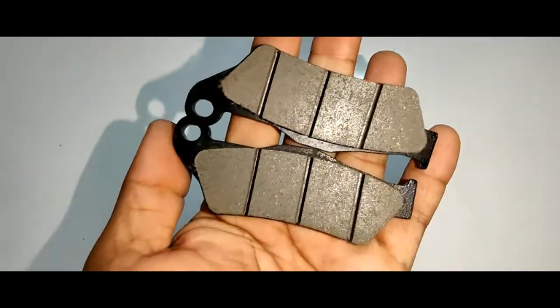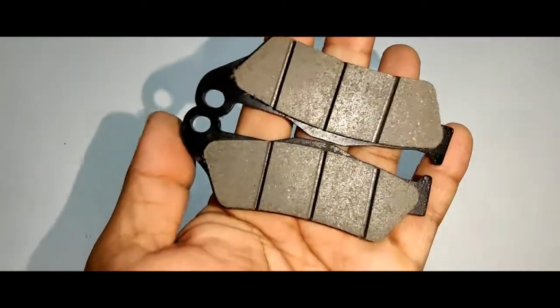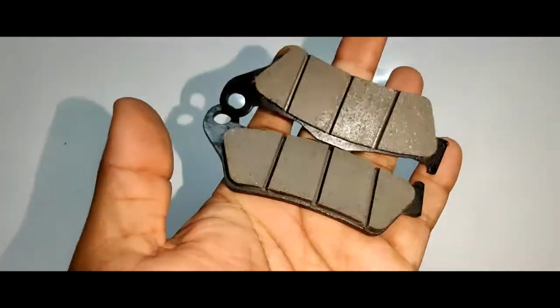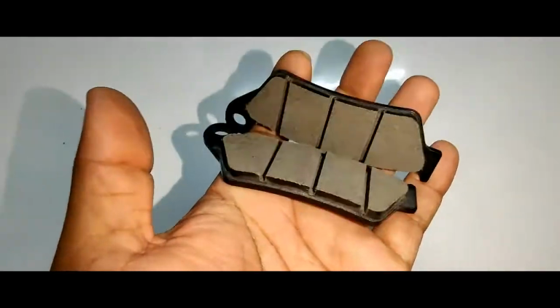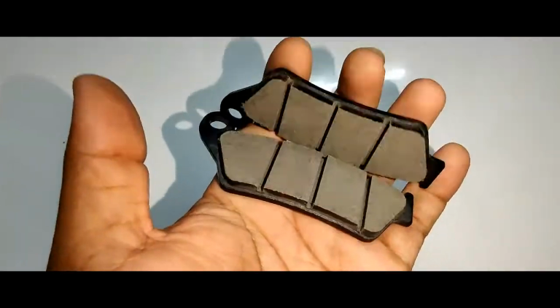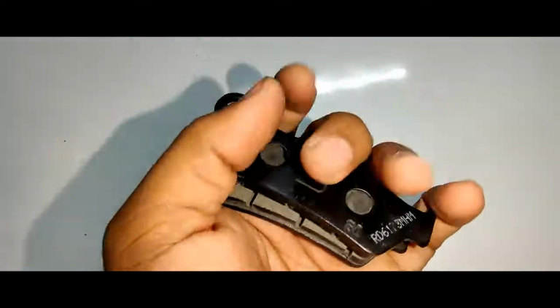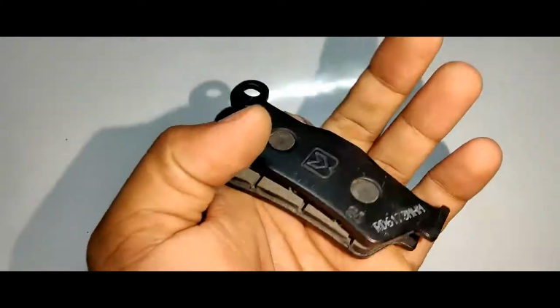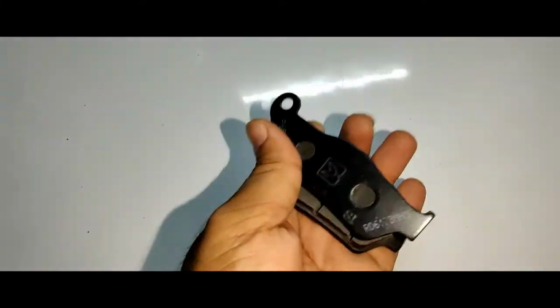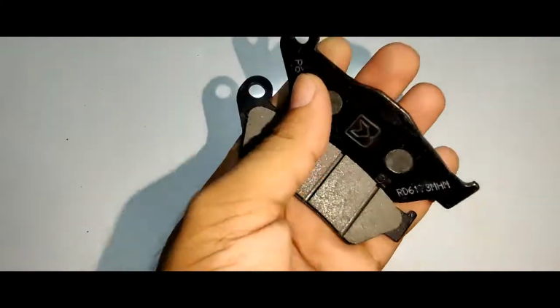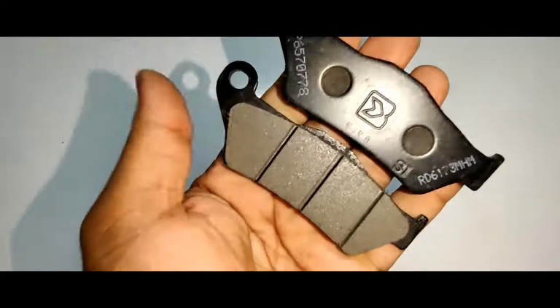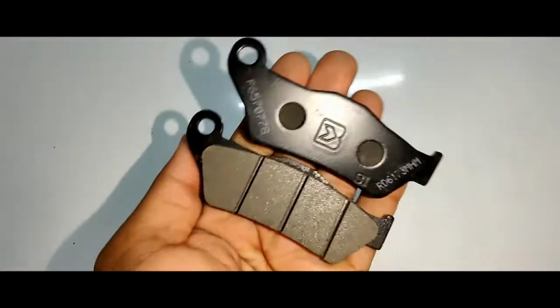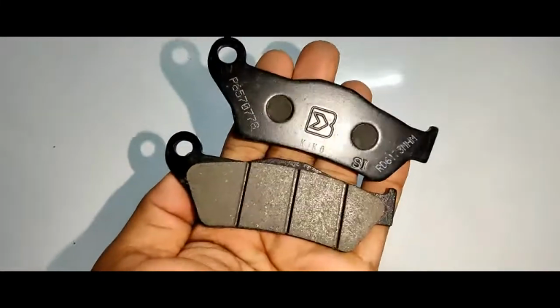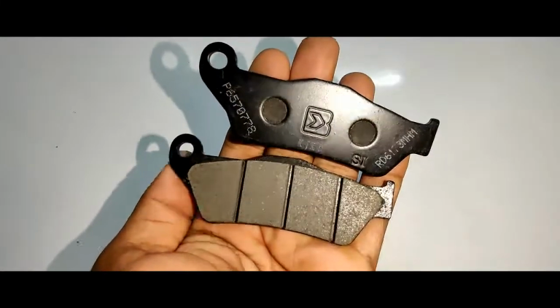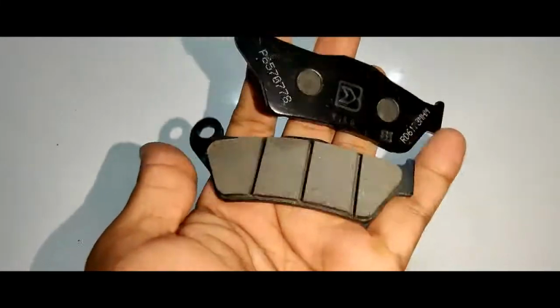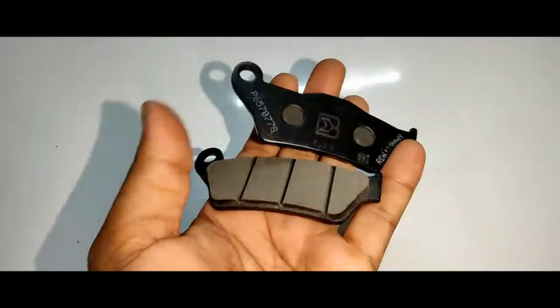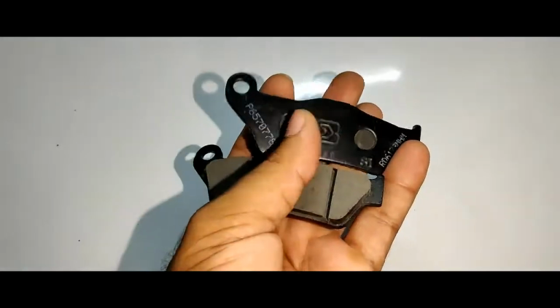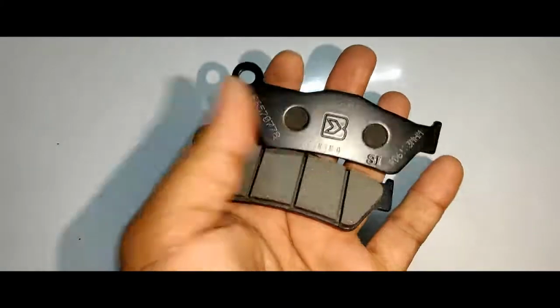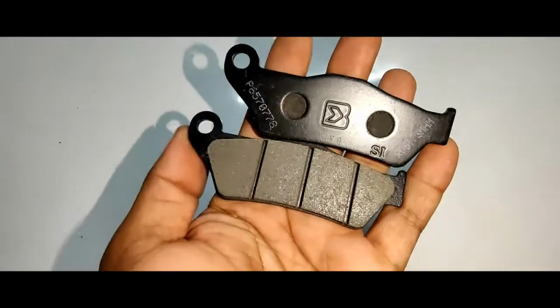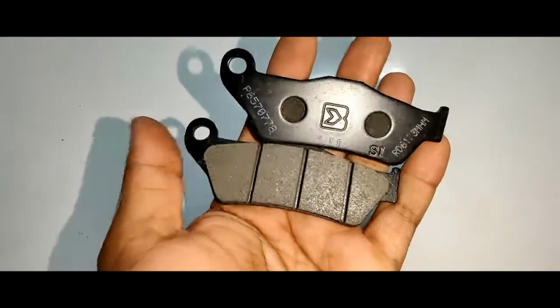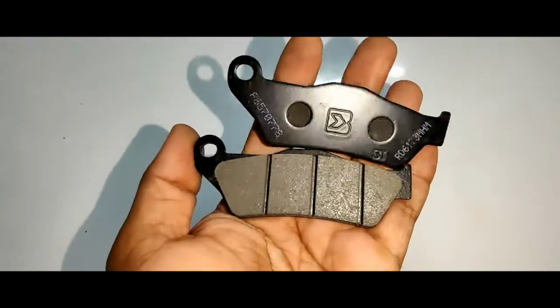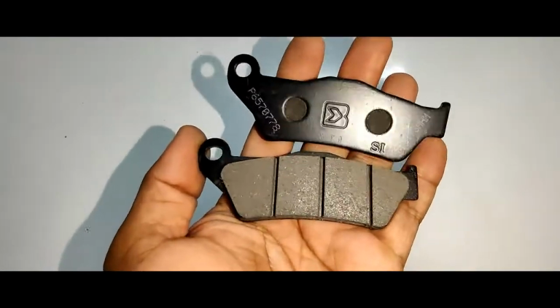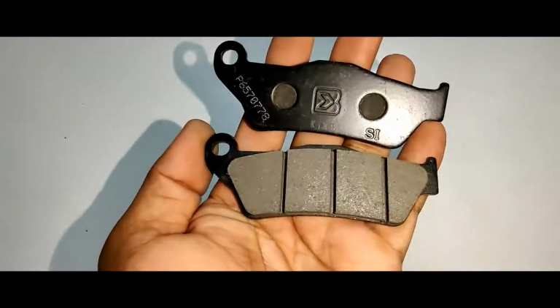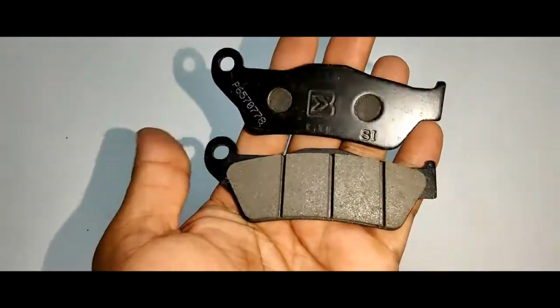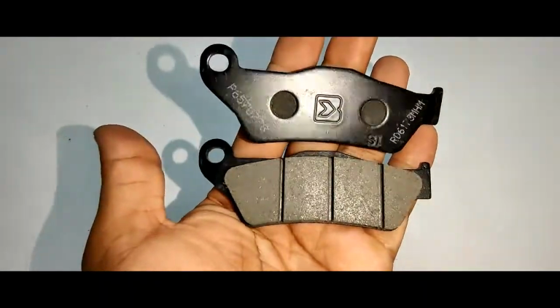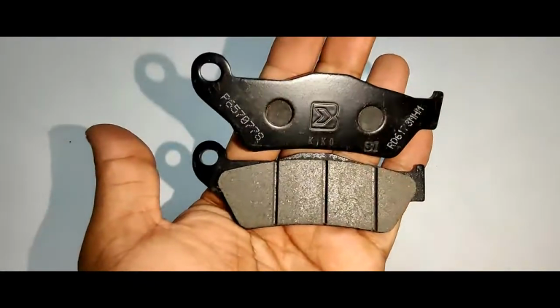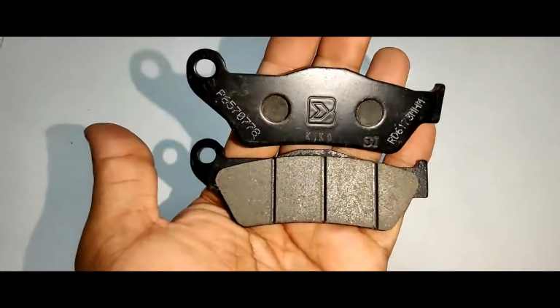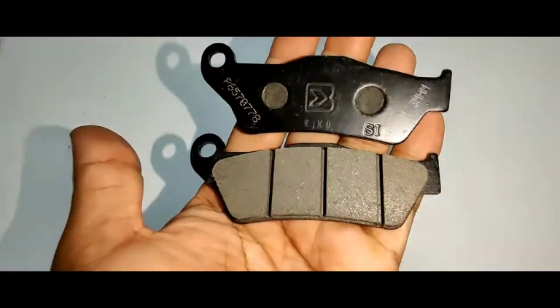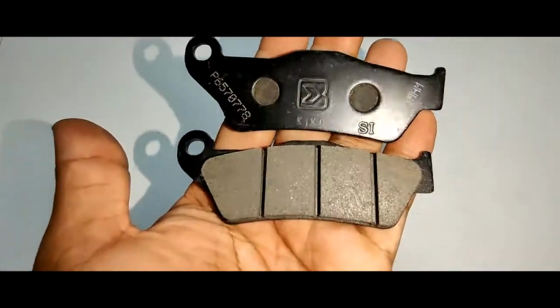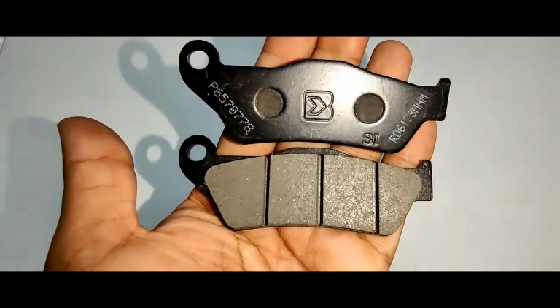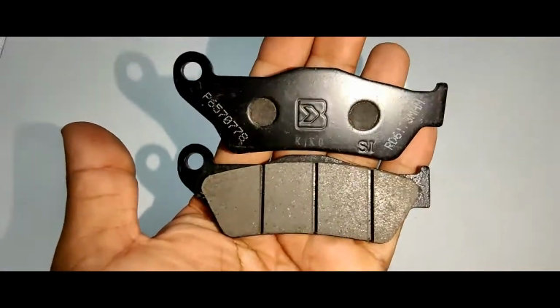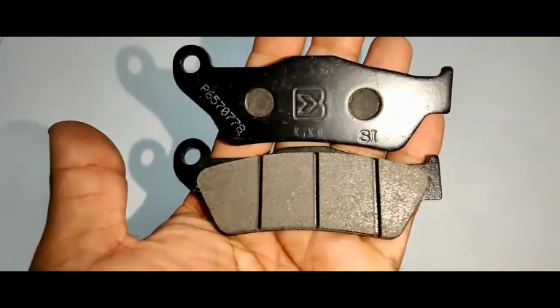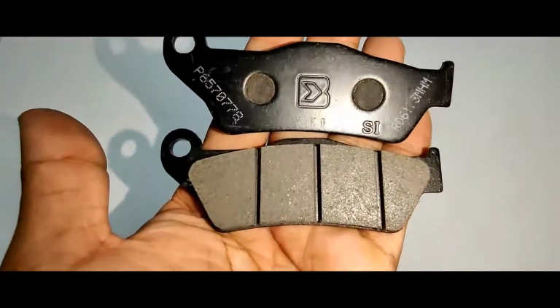These are the final product looks. Hope this video helps you to some extent. Catch you in the next video — take care, bye.